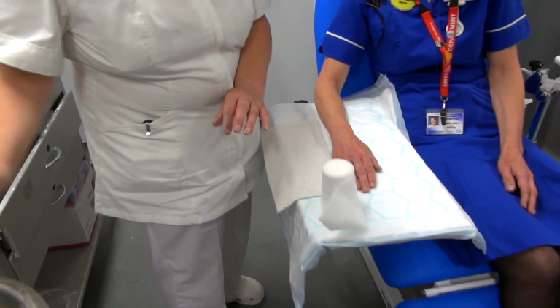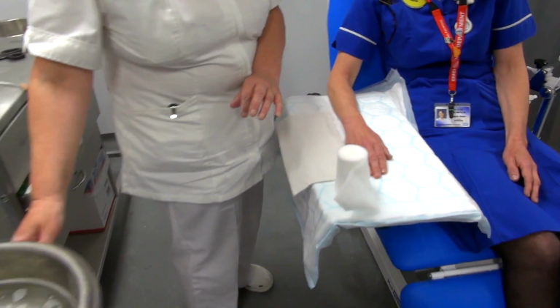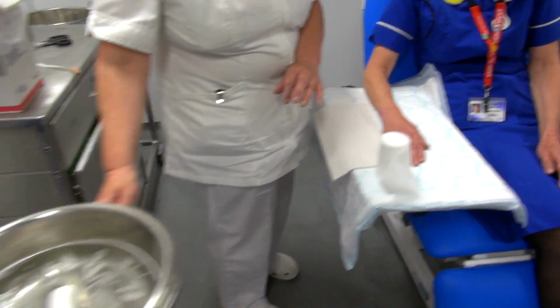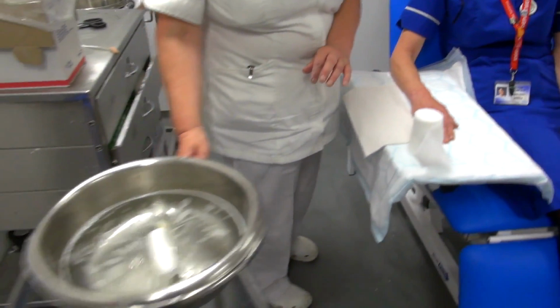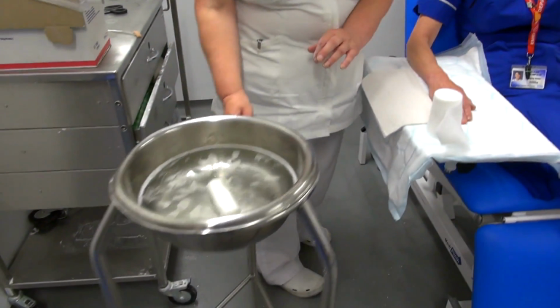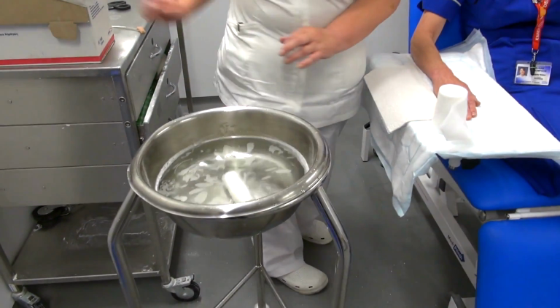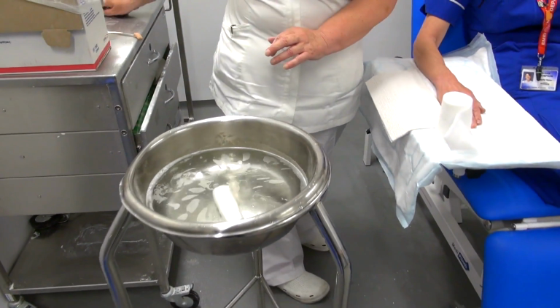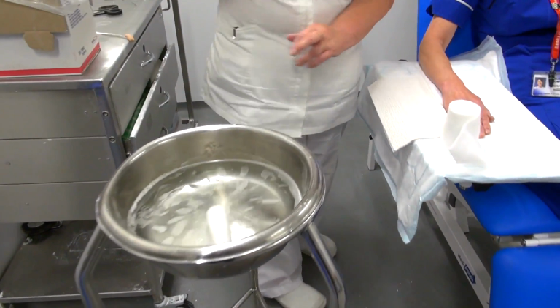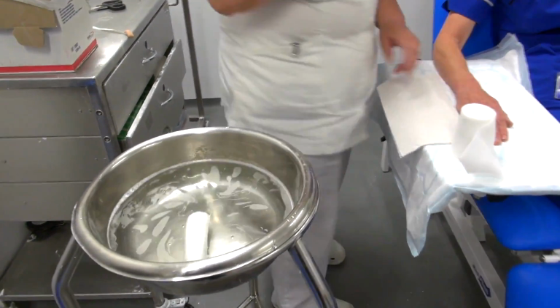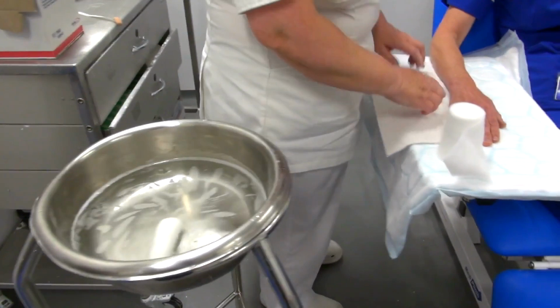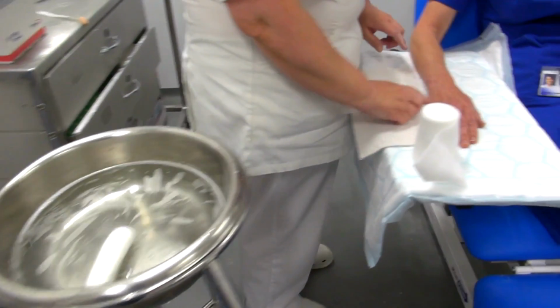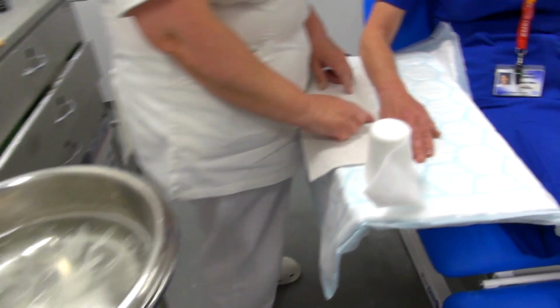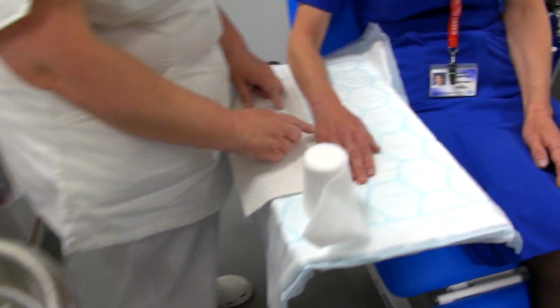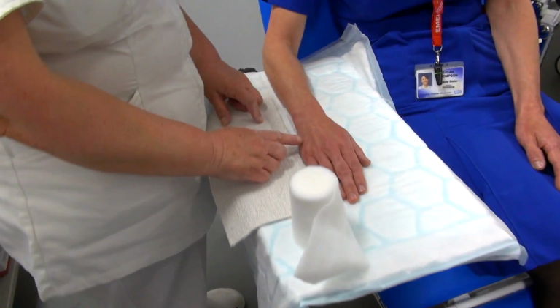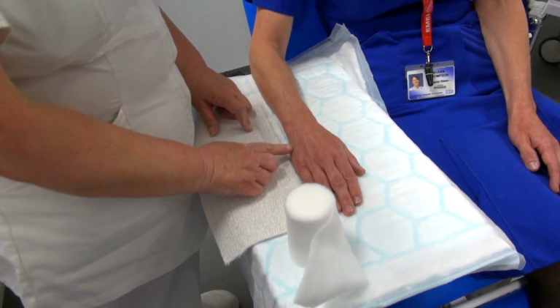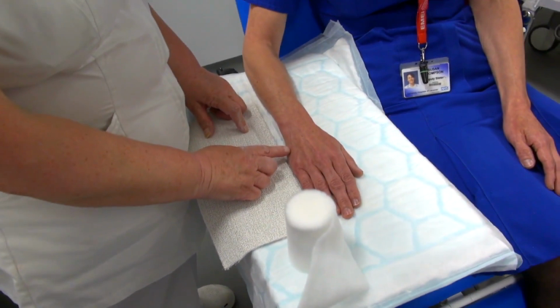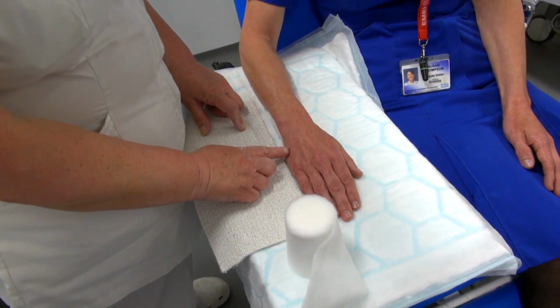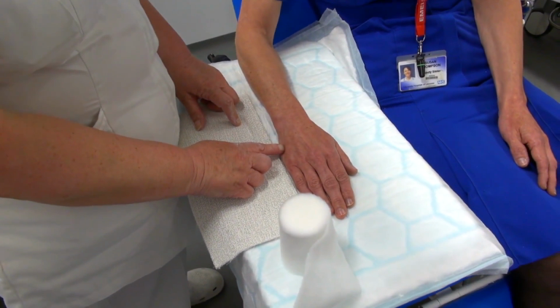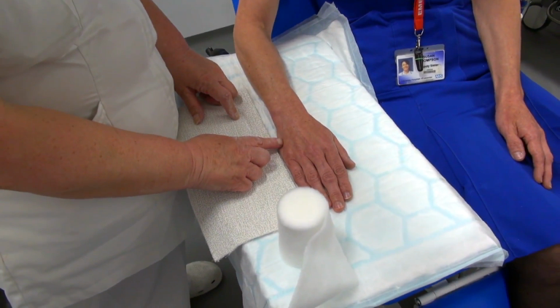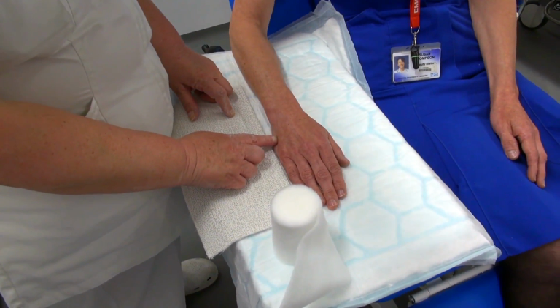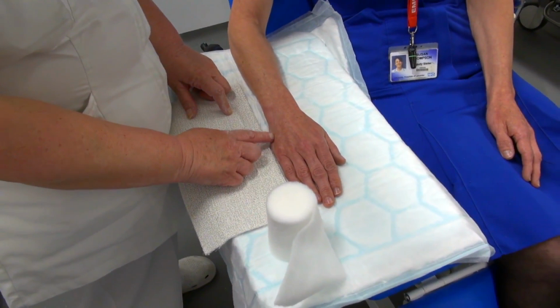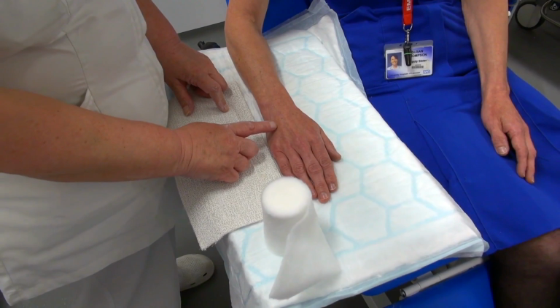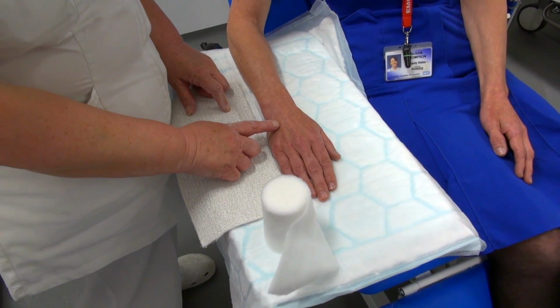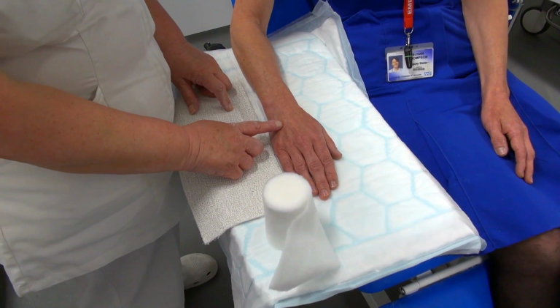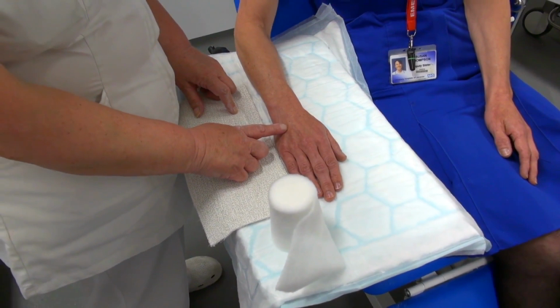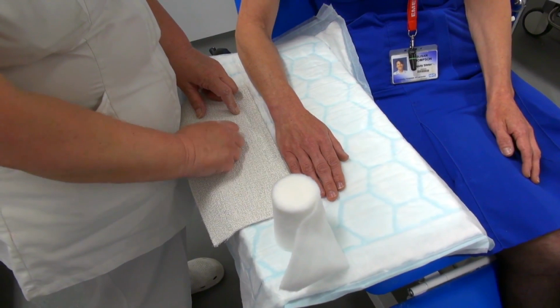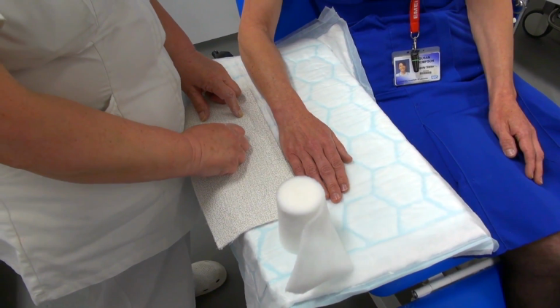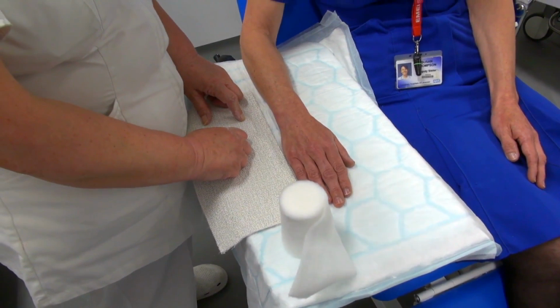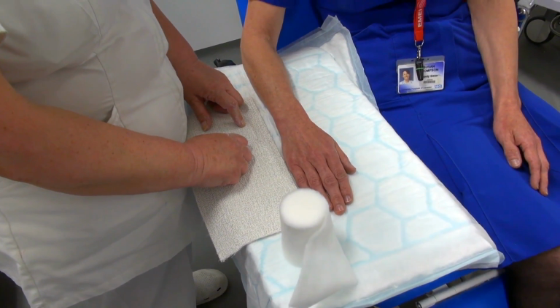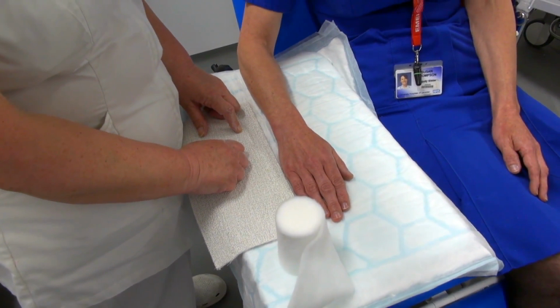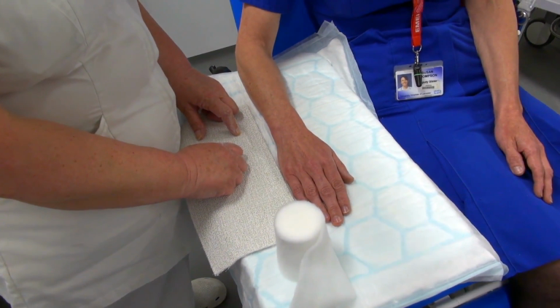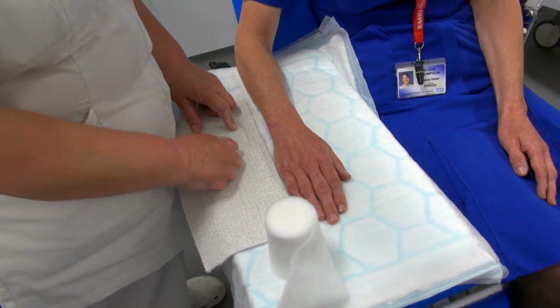Padding, bandage — the bandage is pretty snug. We're putting this on for either the base of the 5th metacarpal or the 4th metacarpal fracture. That's all you need to use these for.